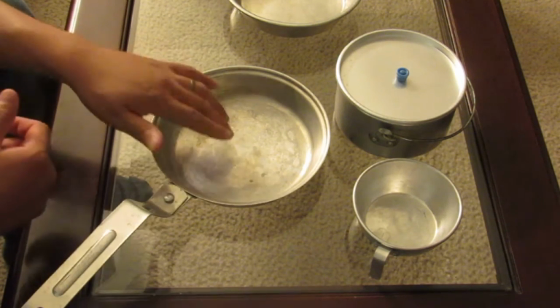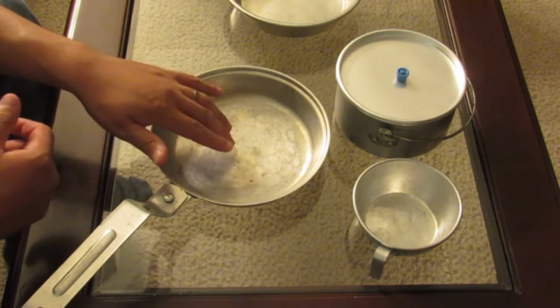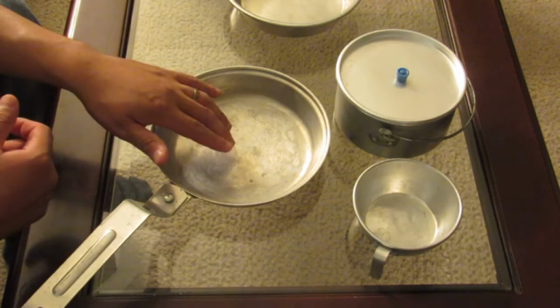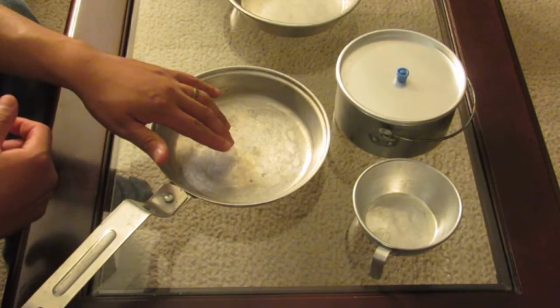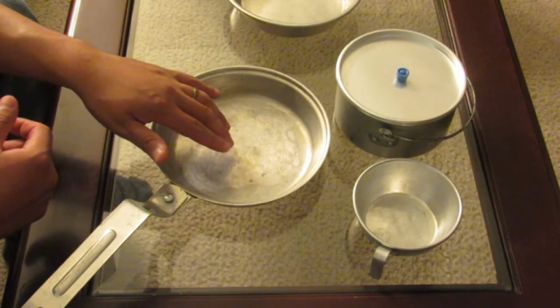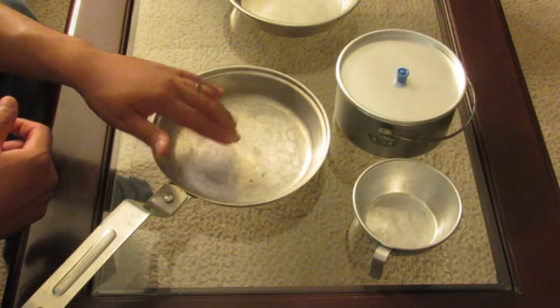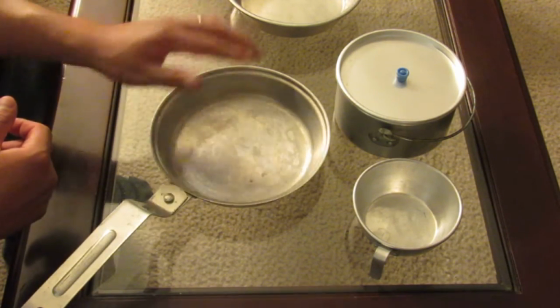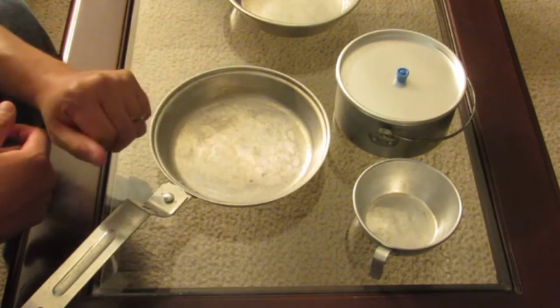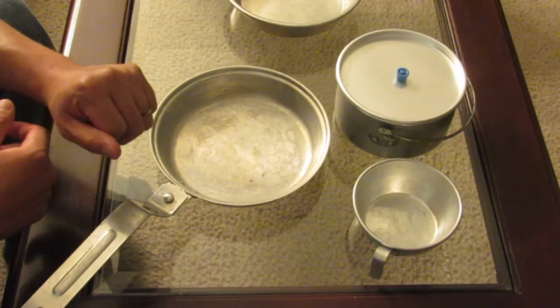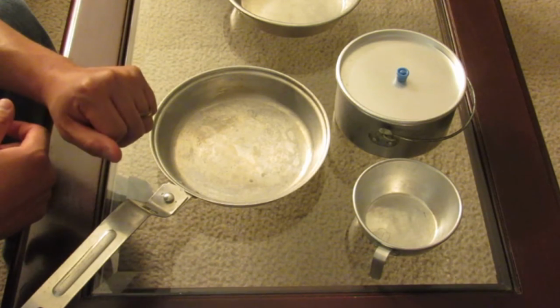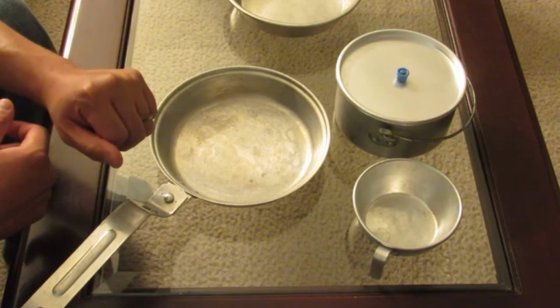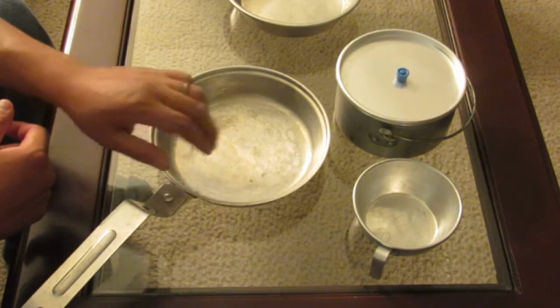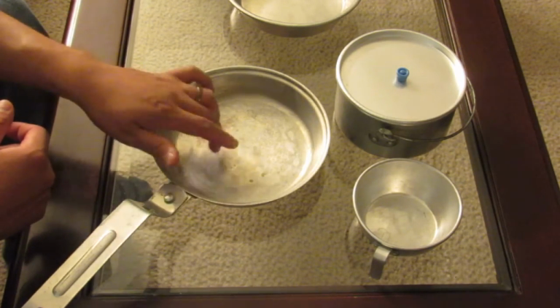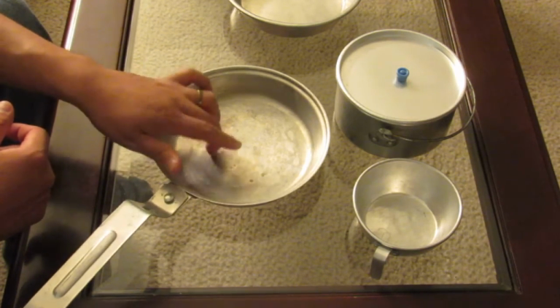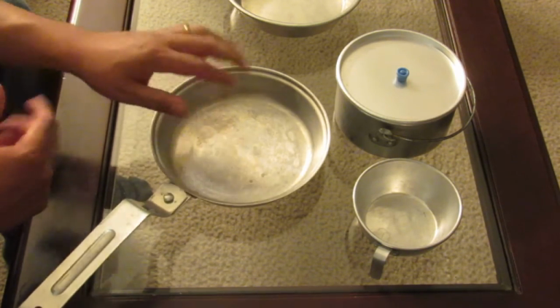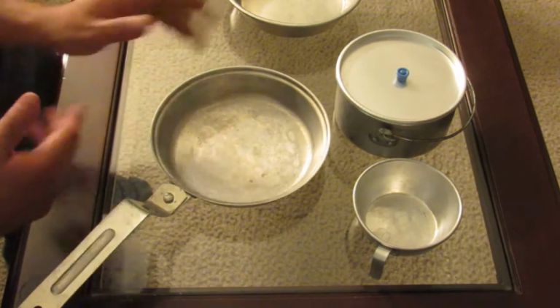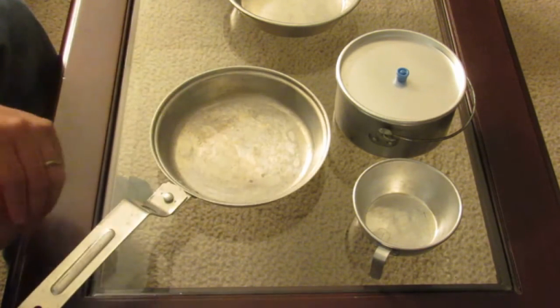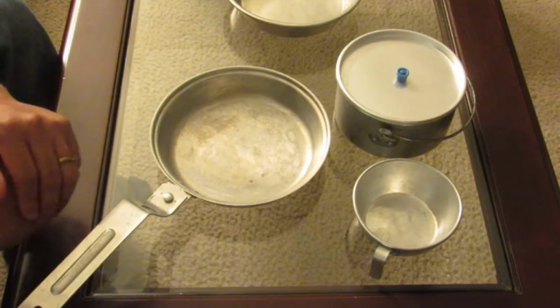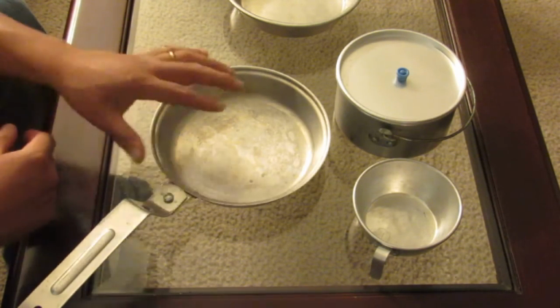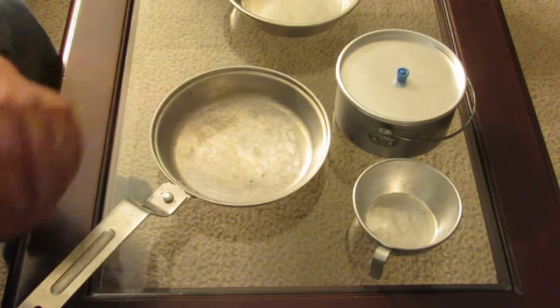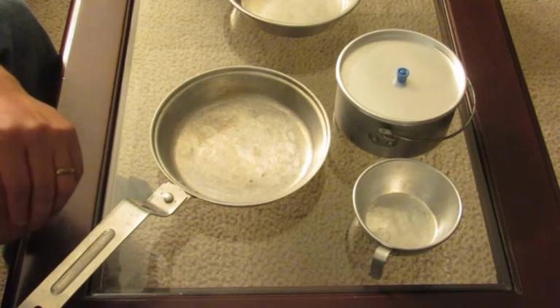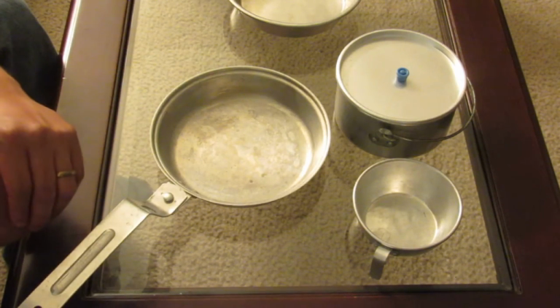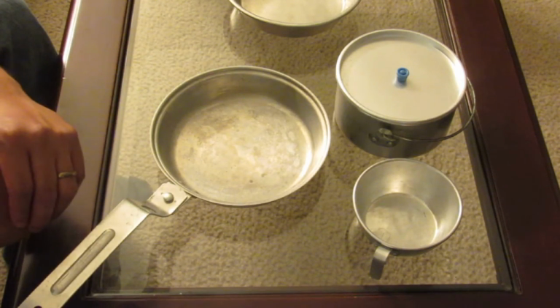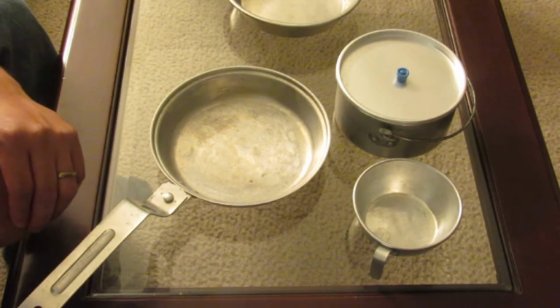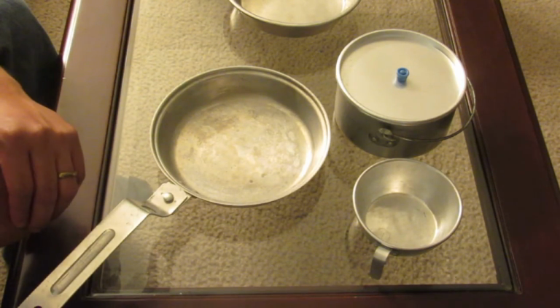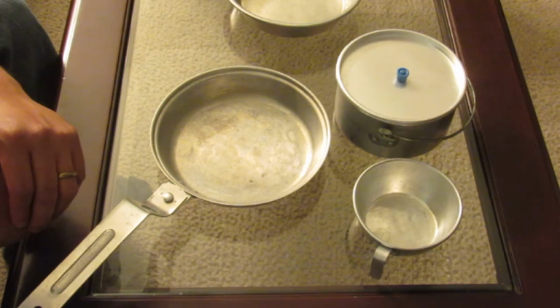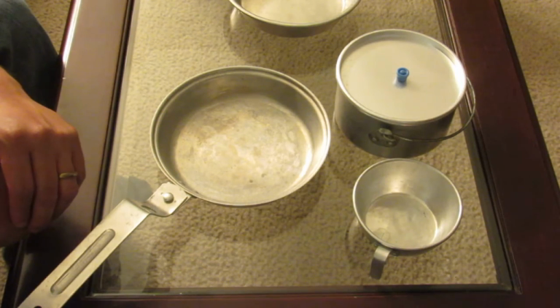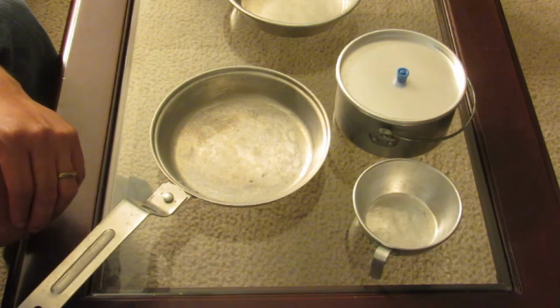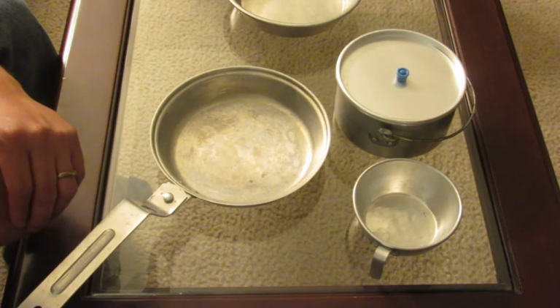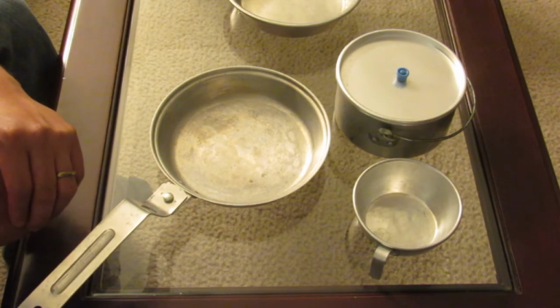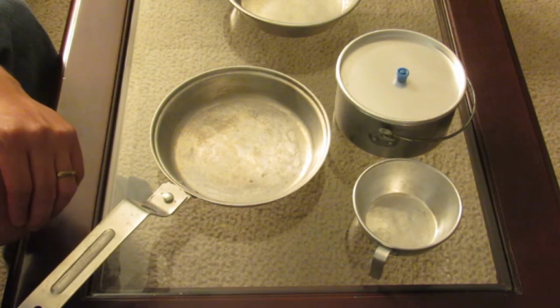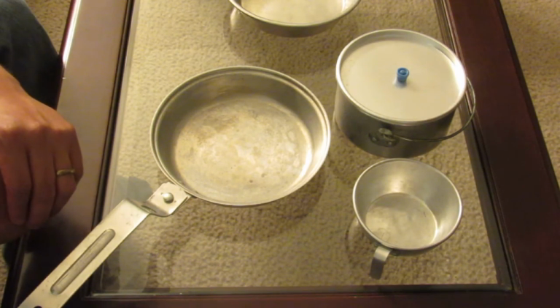It's aluminum or stainless steel — they make both. And it cools pretty quickly; the container cools off pretty fast, it doesn't take that long.